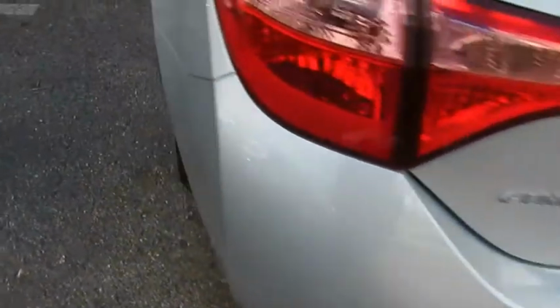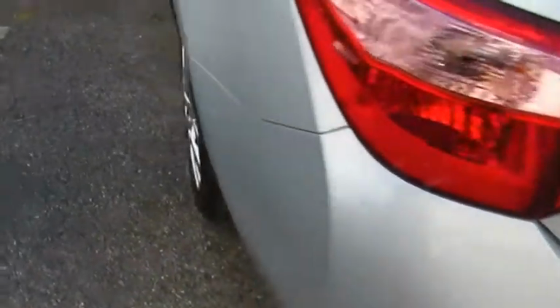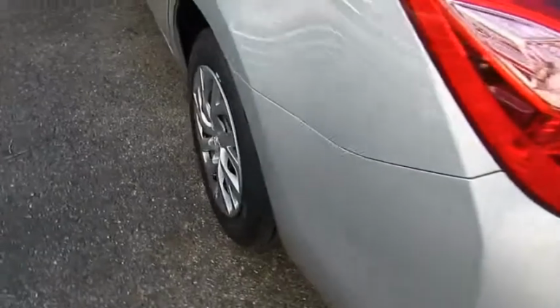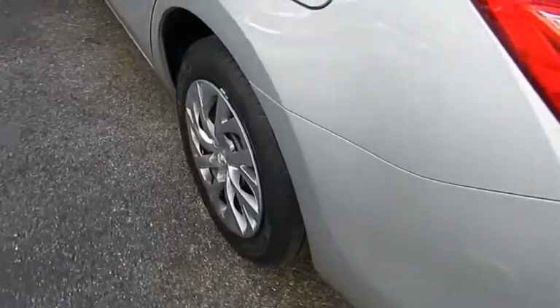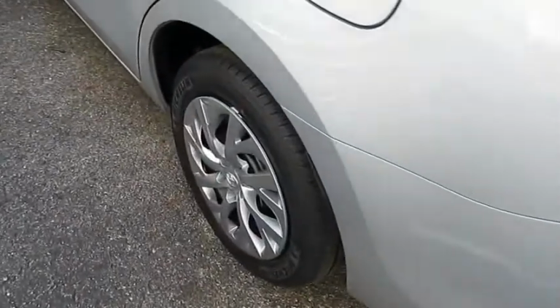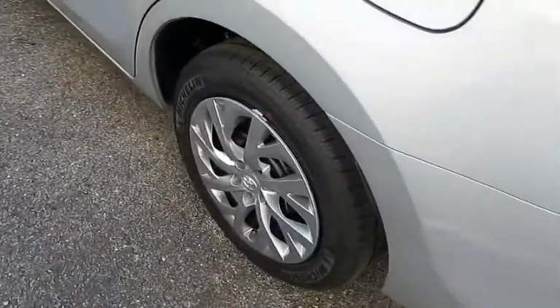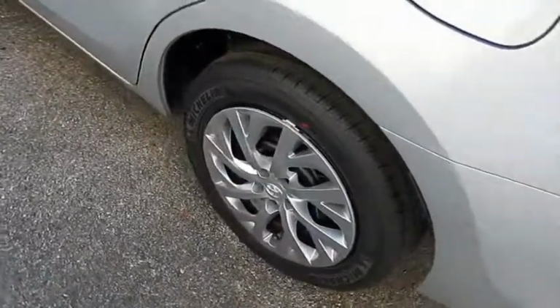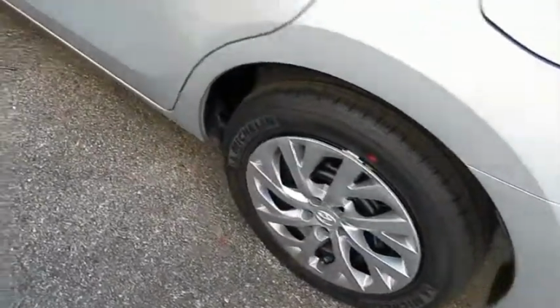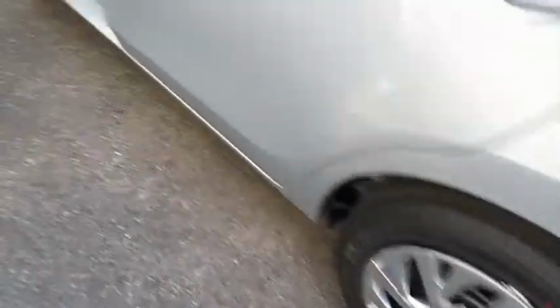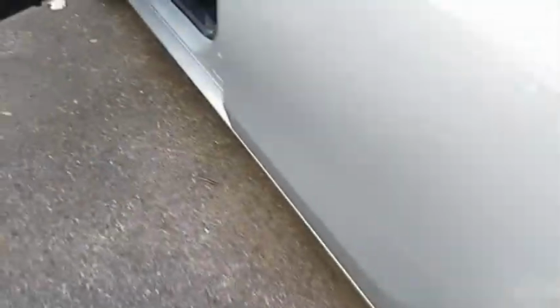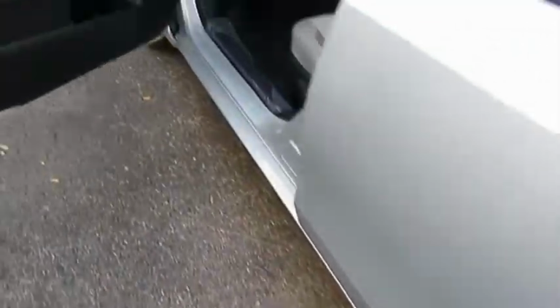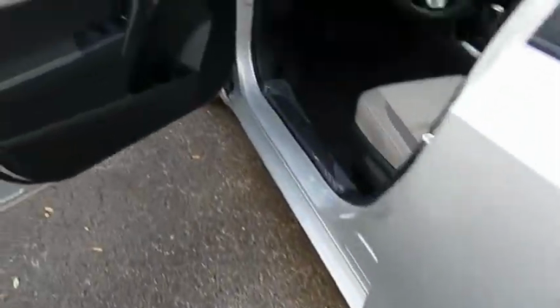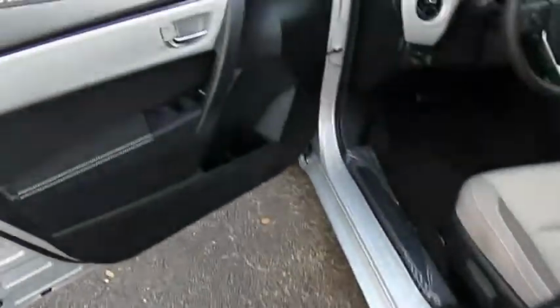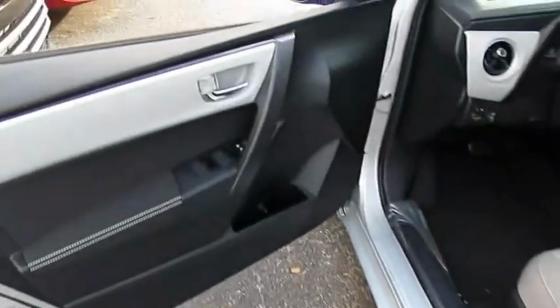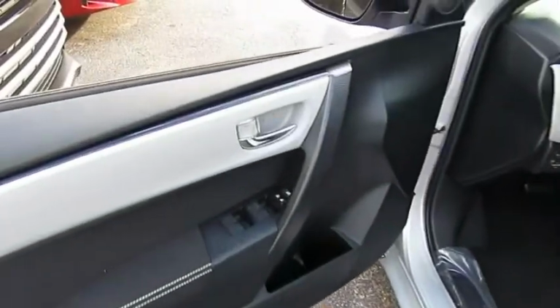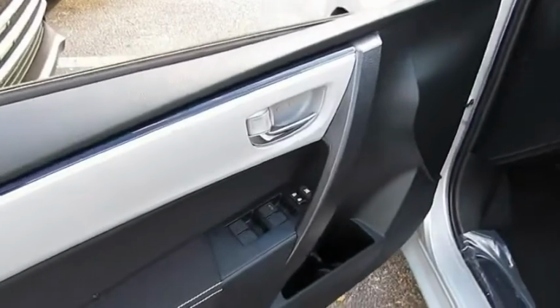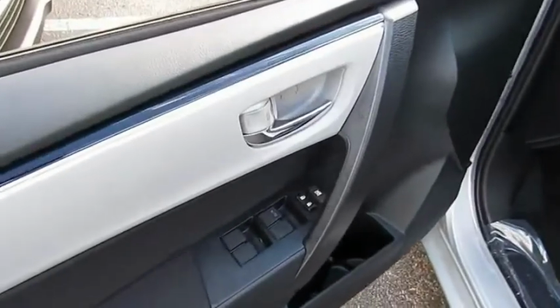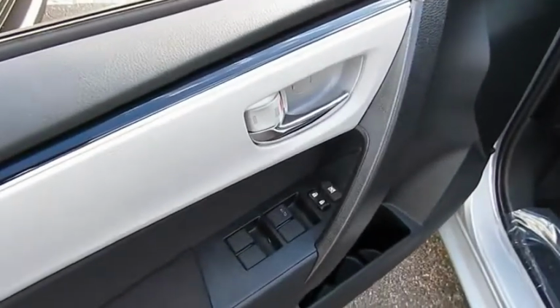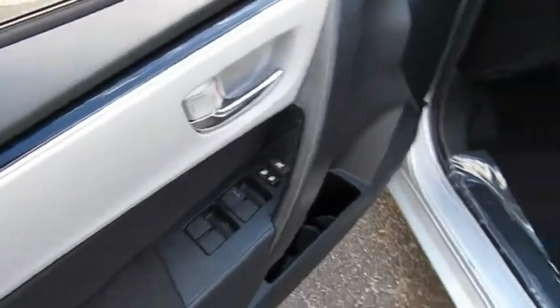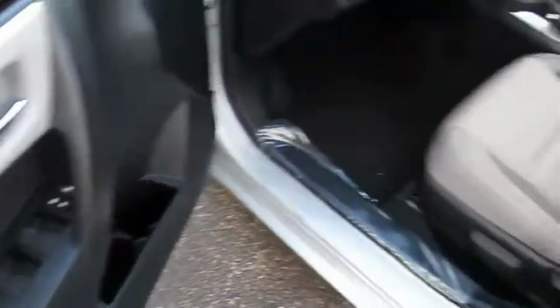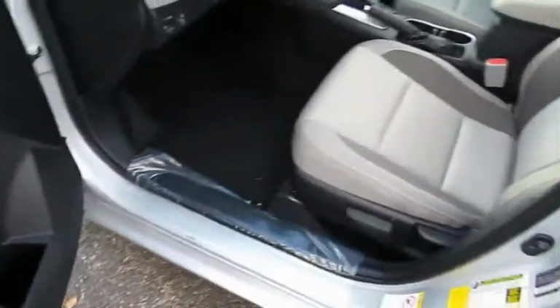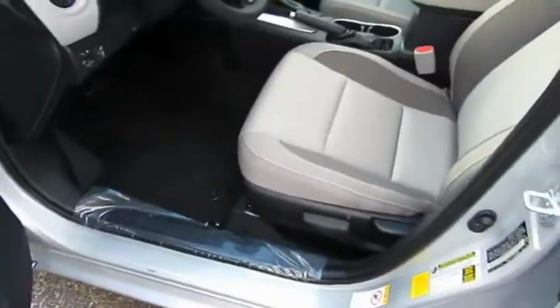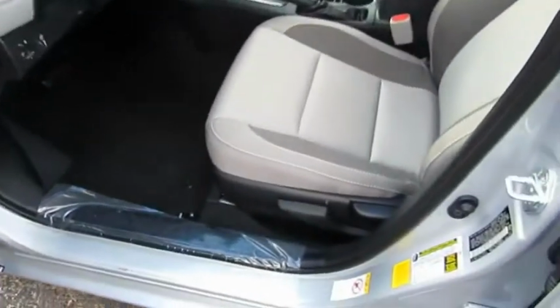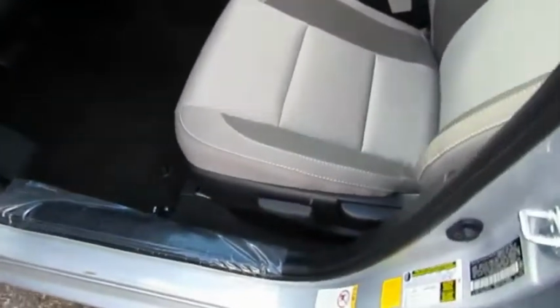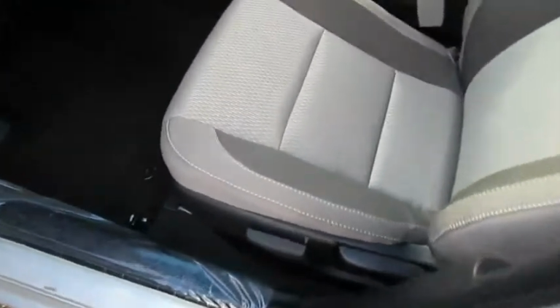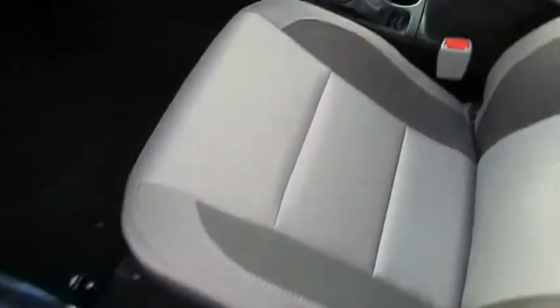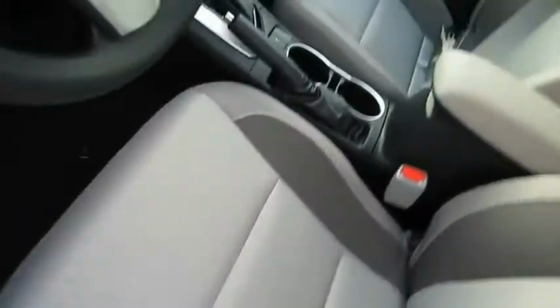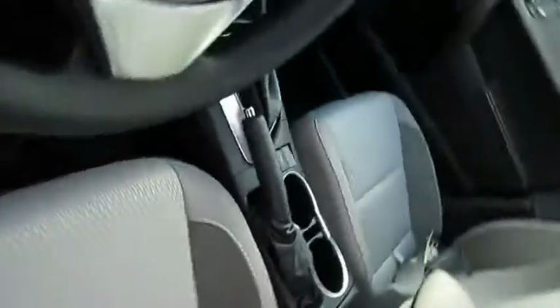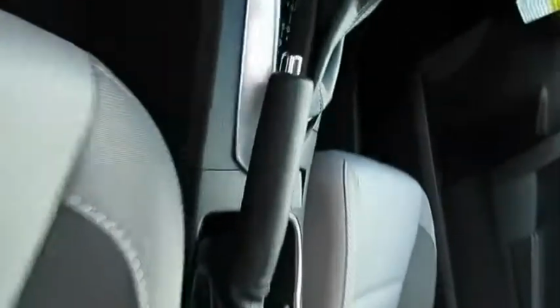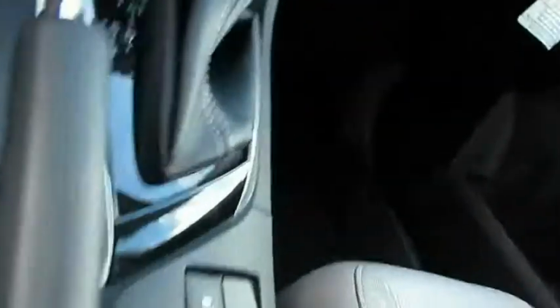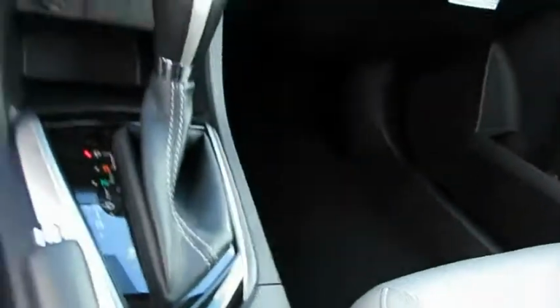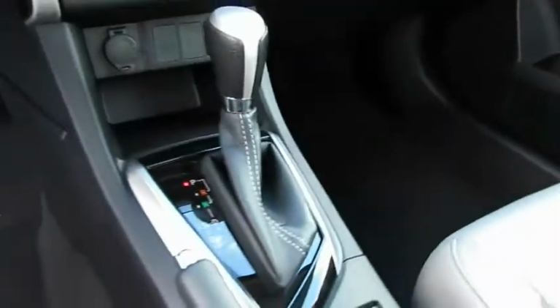Traction control, anti-lock braking system, Bluetooth wireless data link for hands-free phone, air conditioning, power steering, floor mats, cruise control, AM-FM stereo radio, rear defrost.